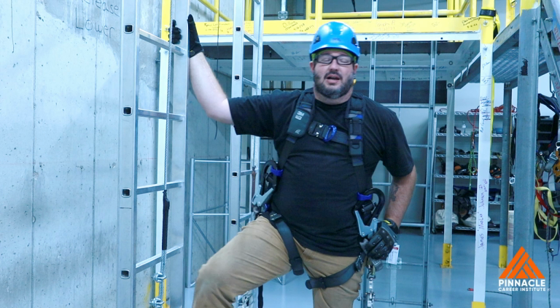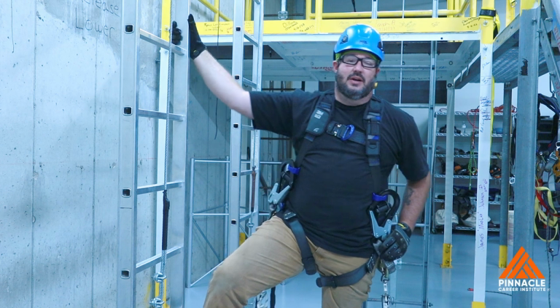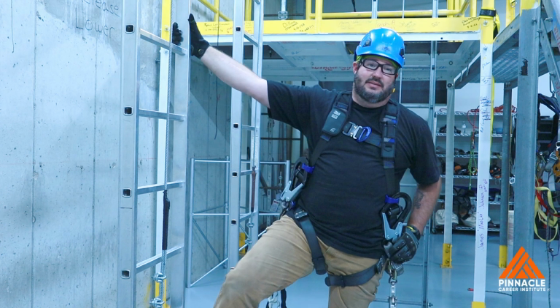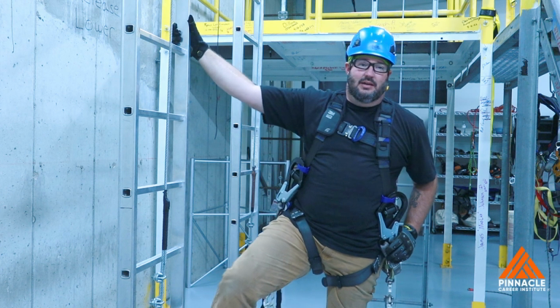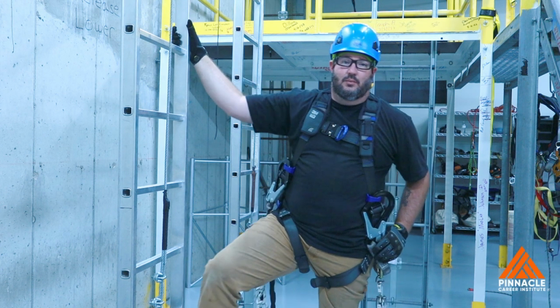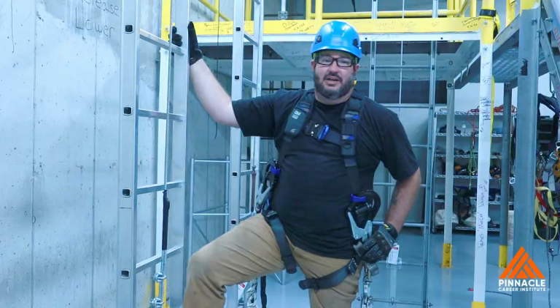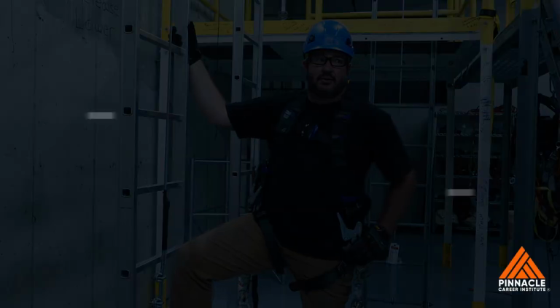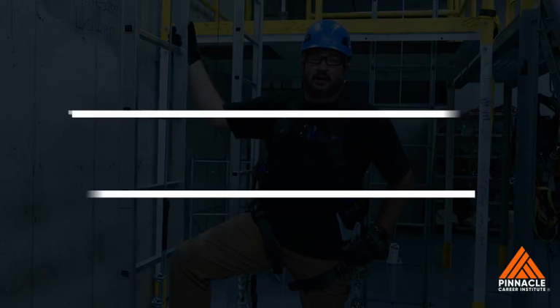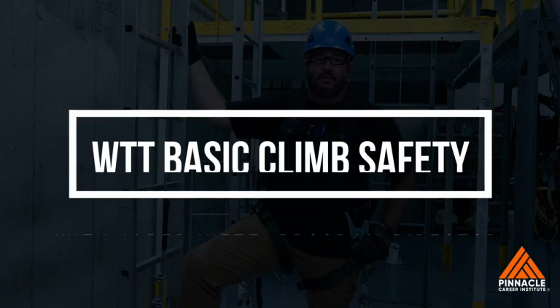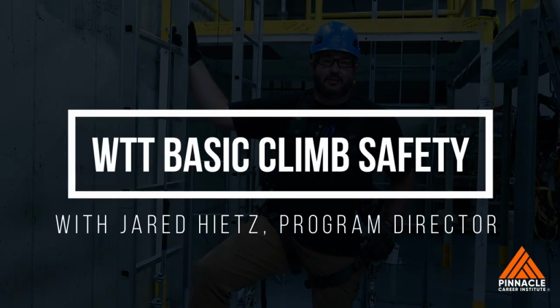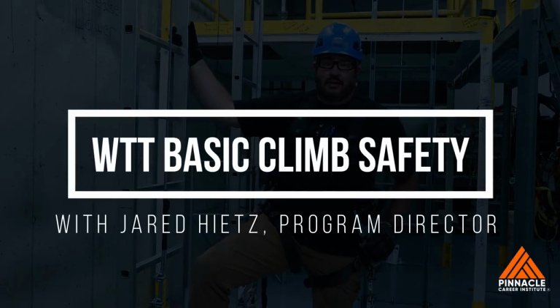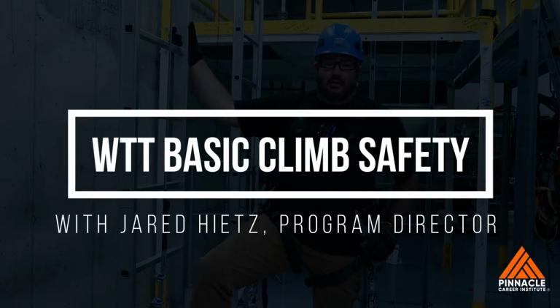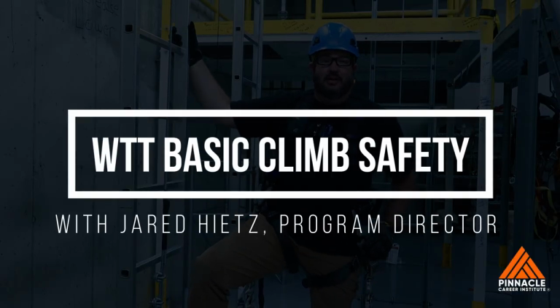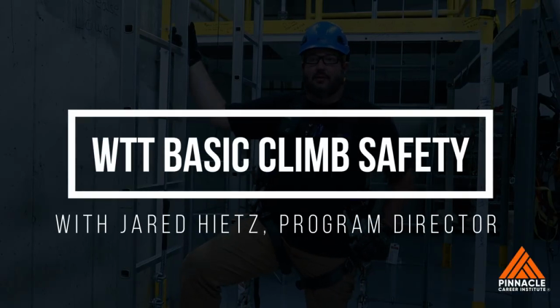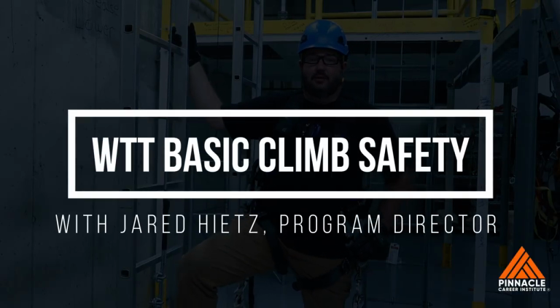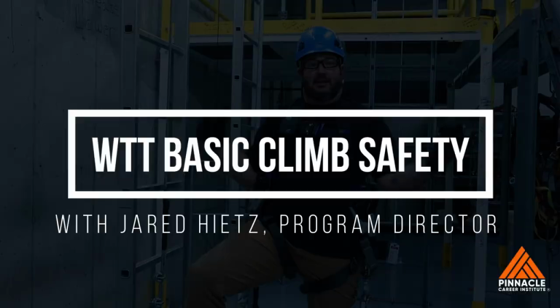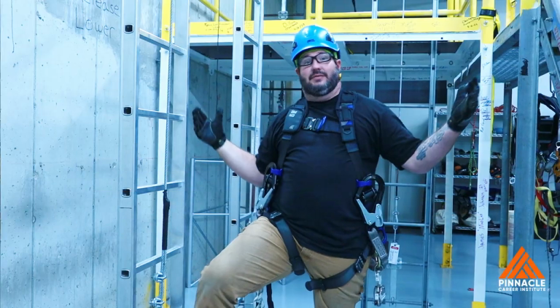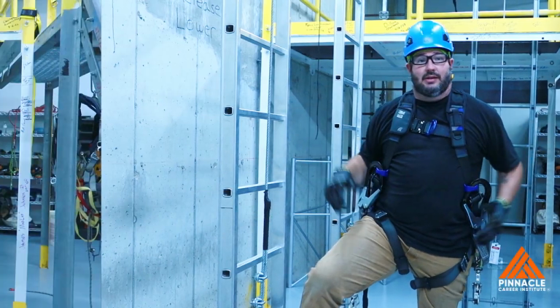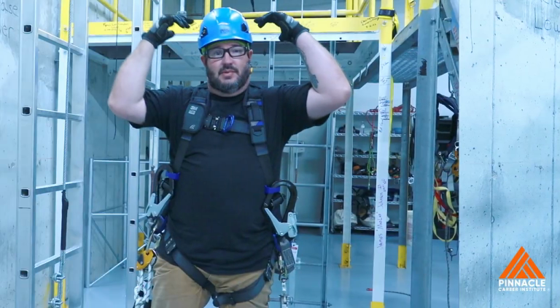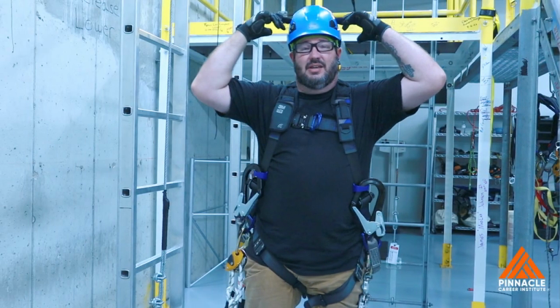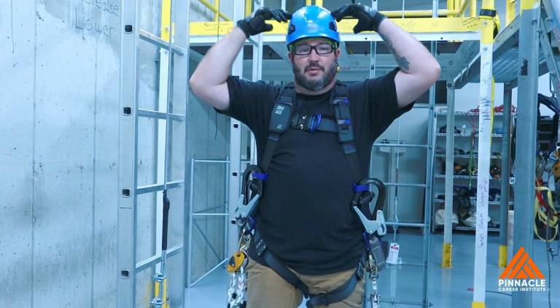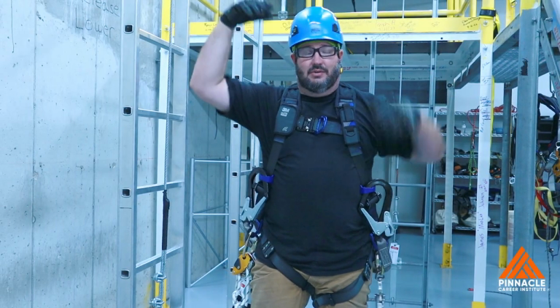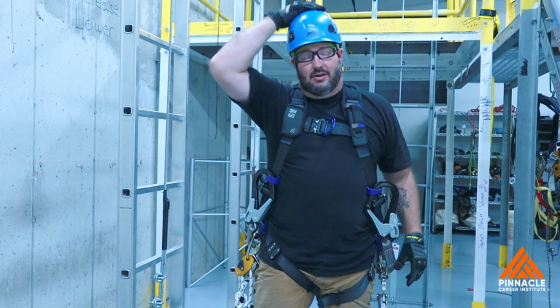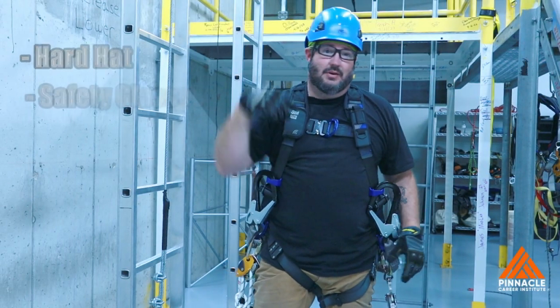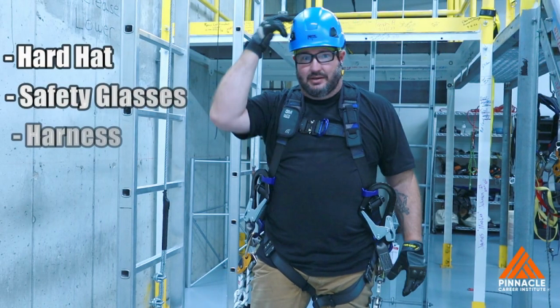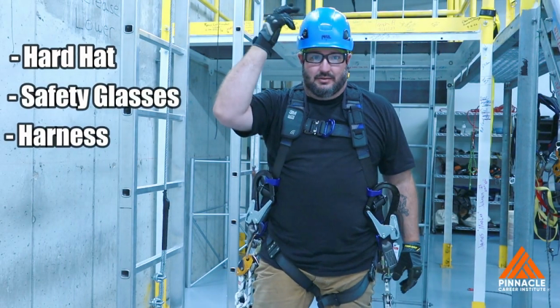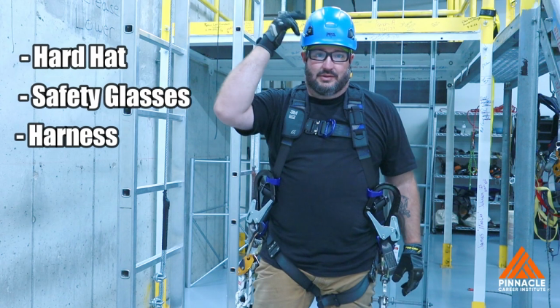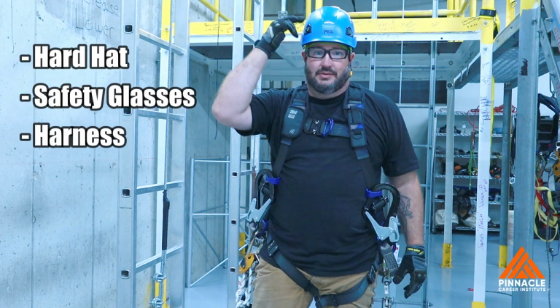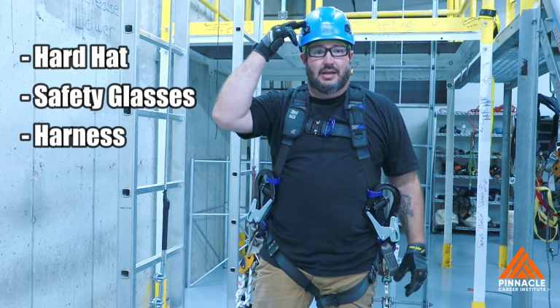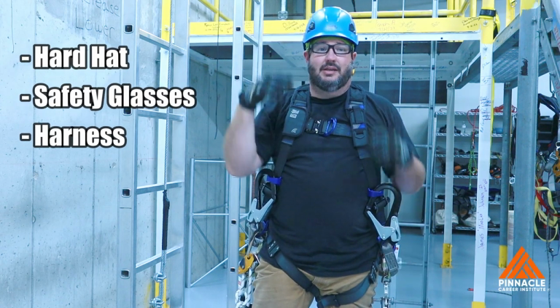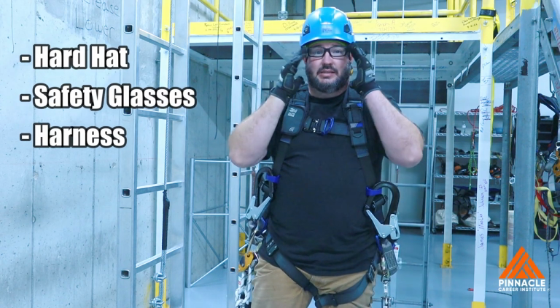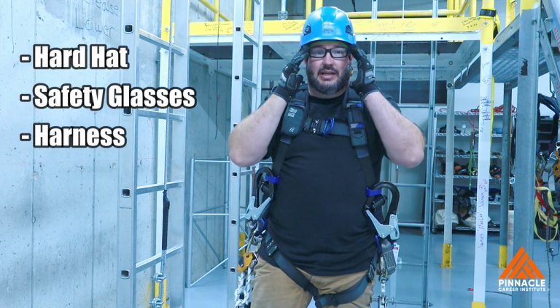Hi, my name is Jared Heitz. I'm a wind turbine instructor here at Pinnacle Career Institute, and I'm going to go over your basic climb safety today. I start off with the head and work my way down. So you're always going to have your hard hat on — always, always, always a hard hat. Safety glasses.